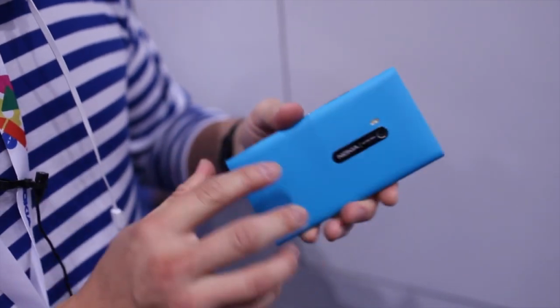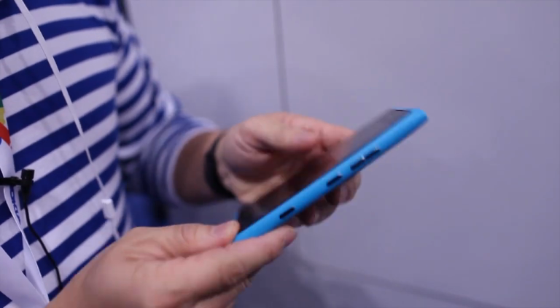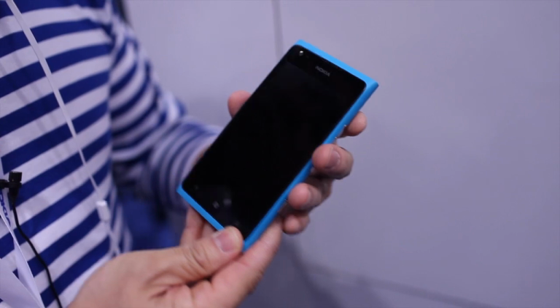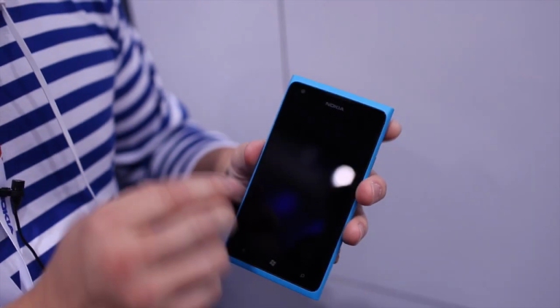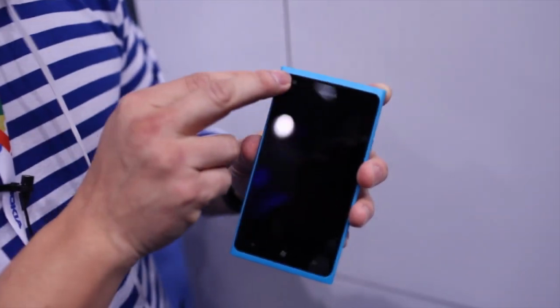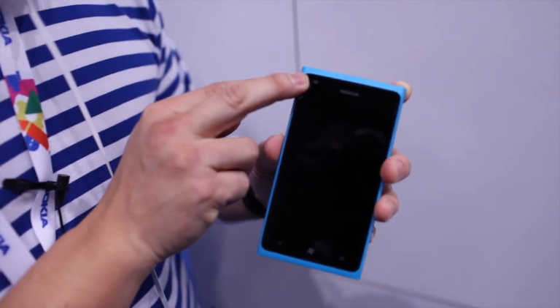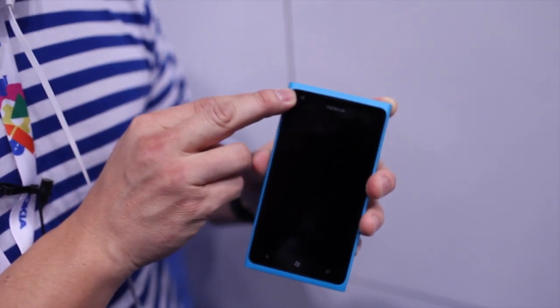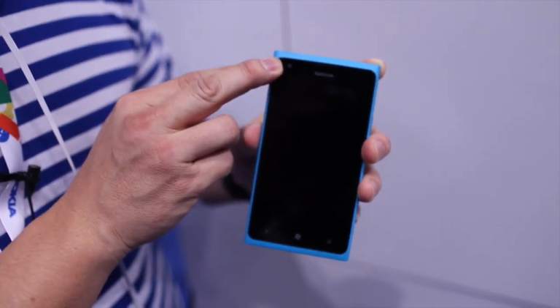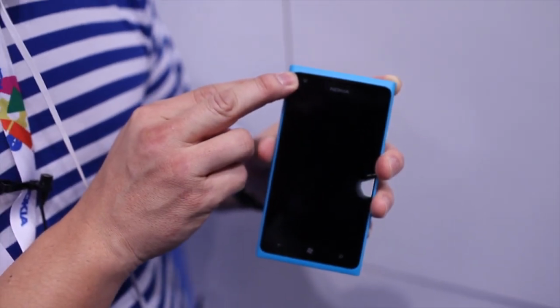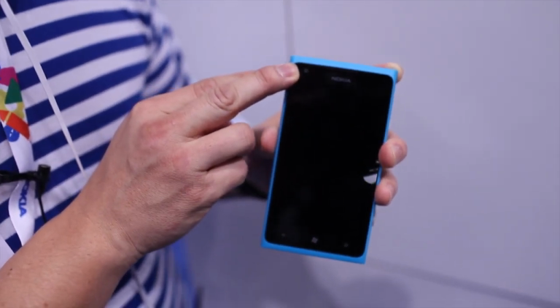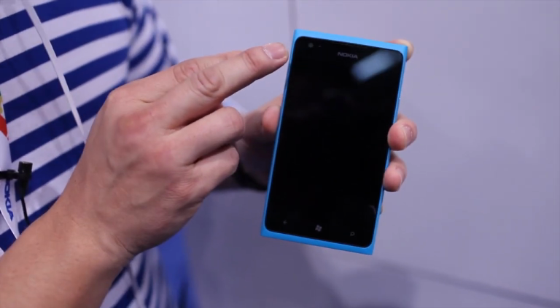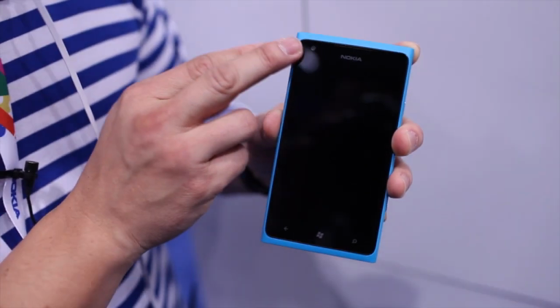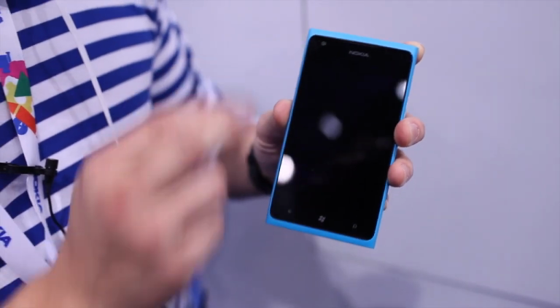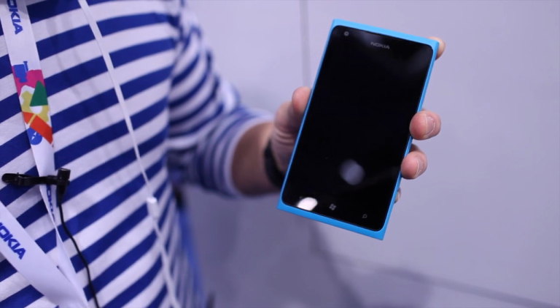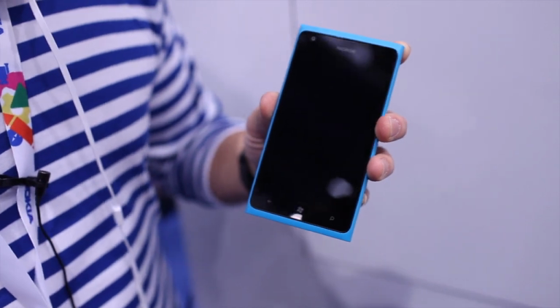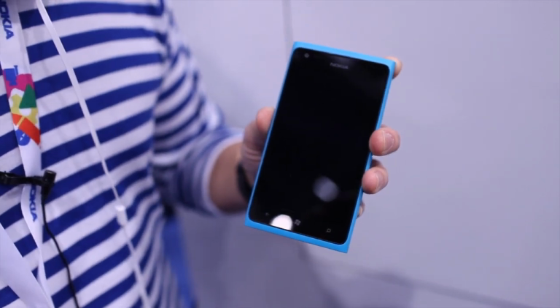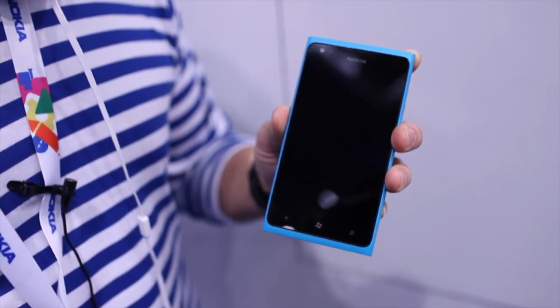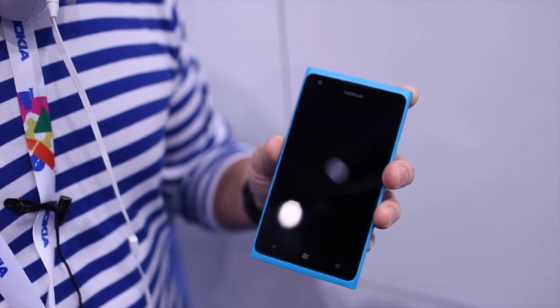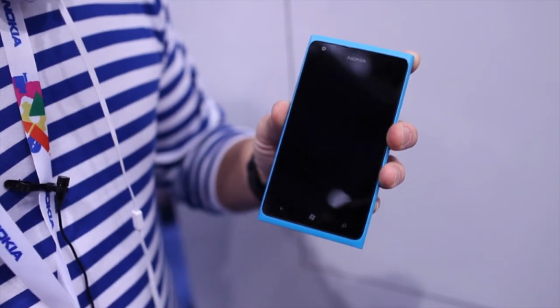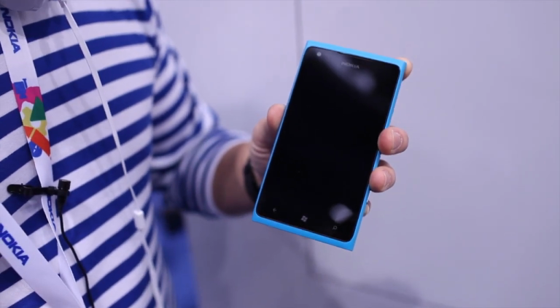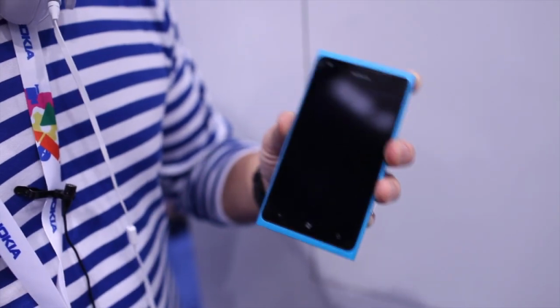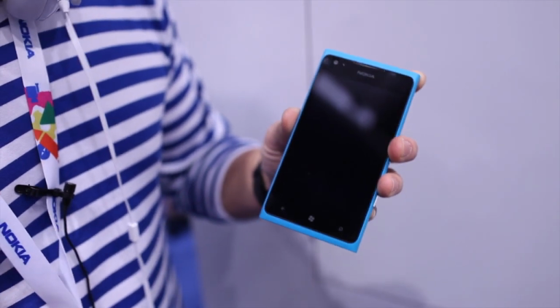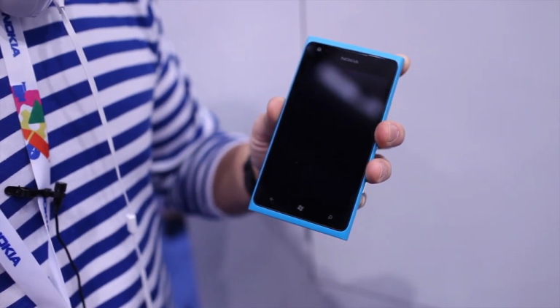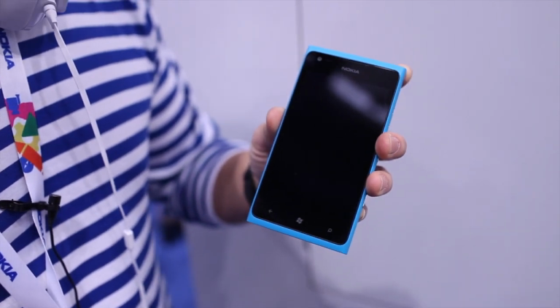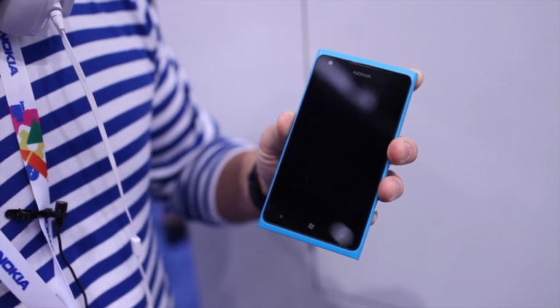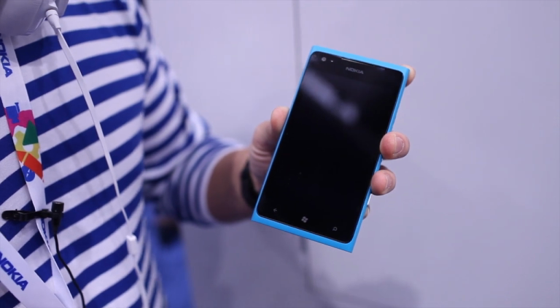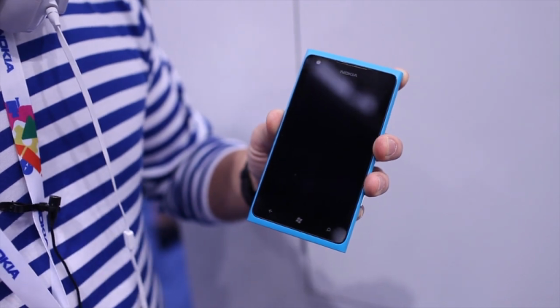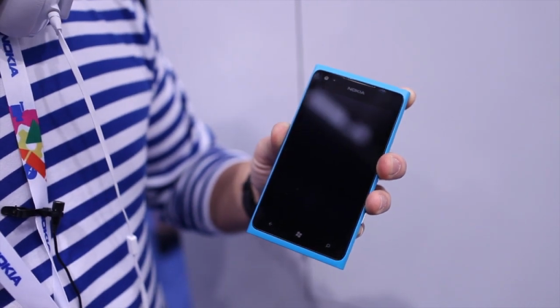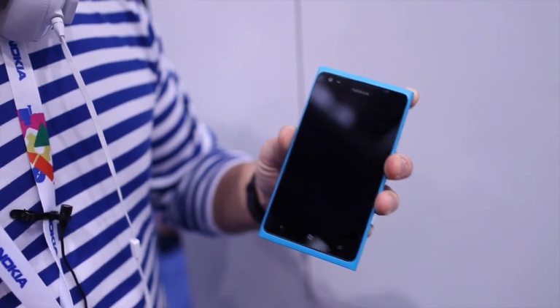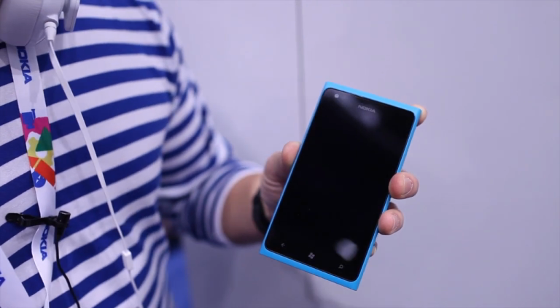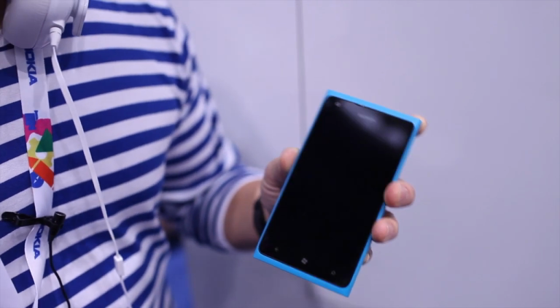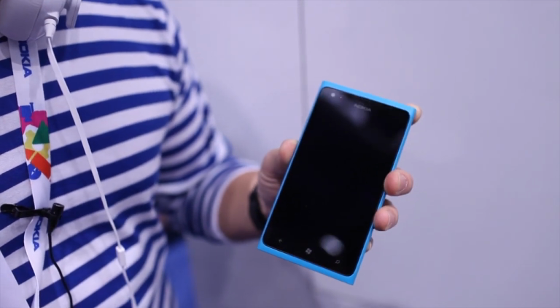On the front there's a one megapixel front-facing camera. This also has a wide aperture of f/2.4, also good for low light images, and it's perfect for video calls.